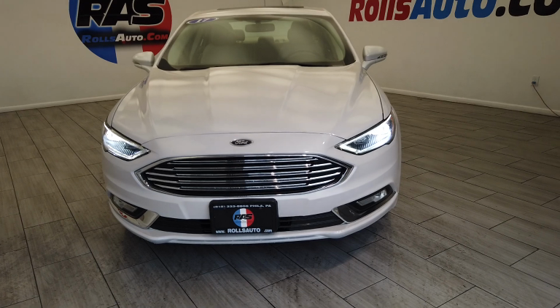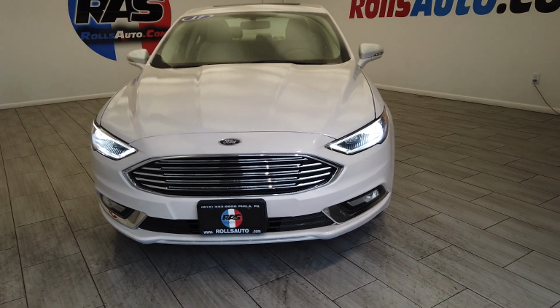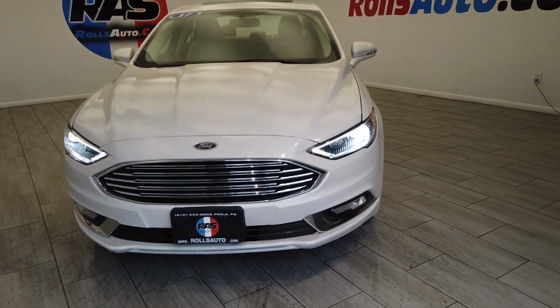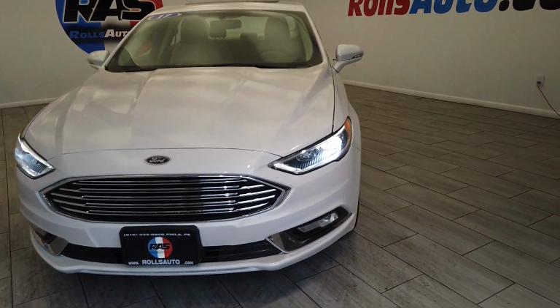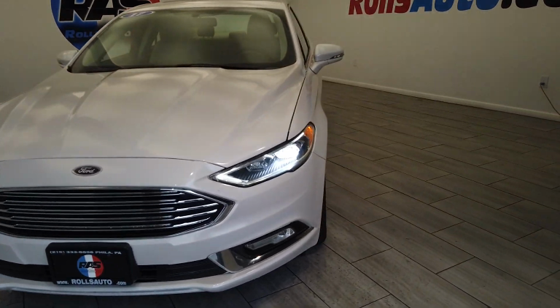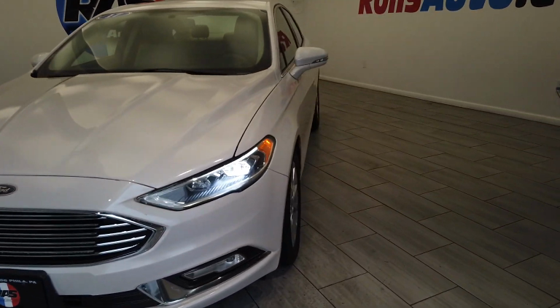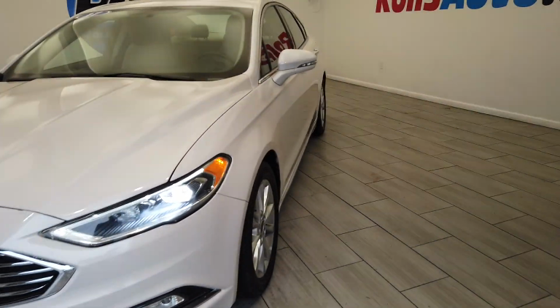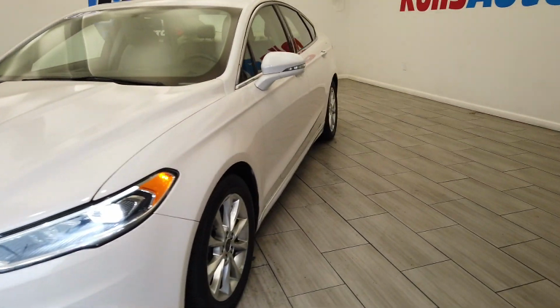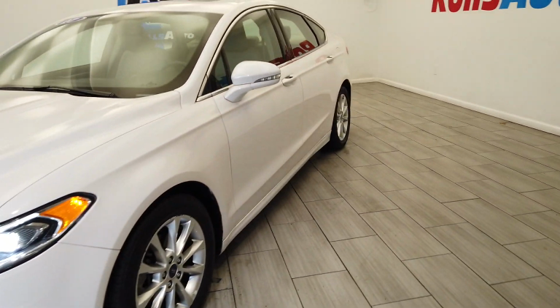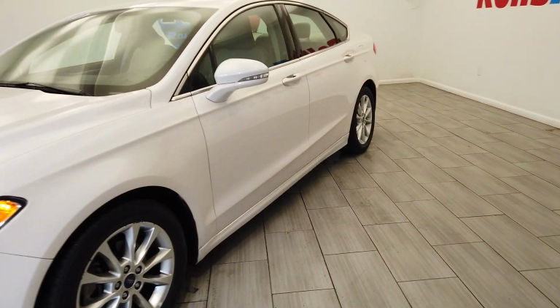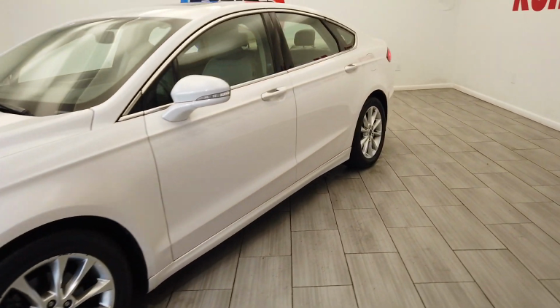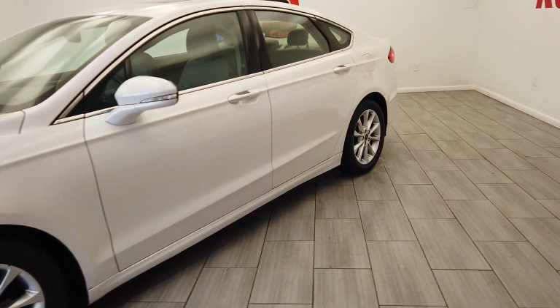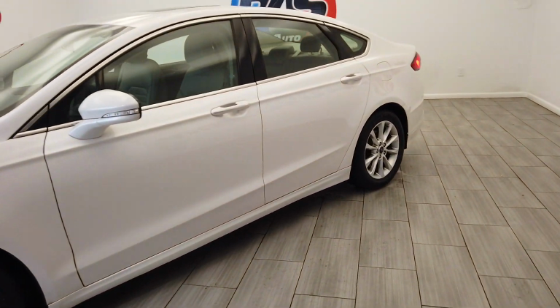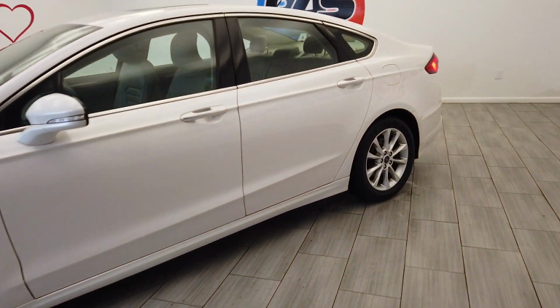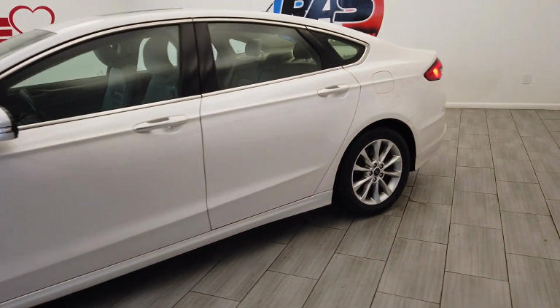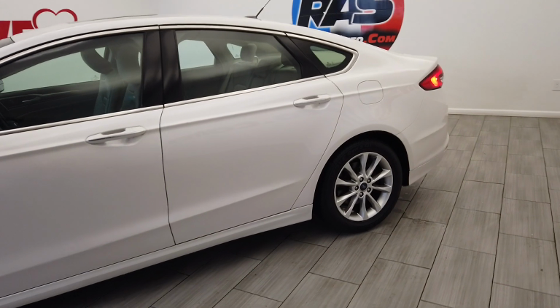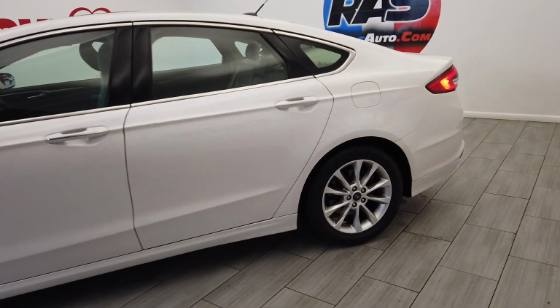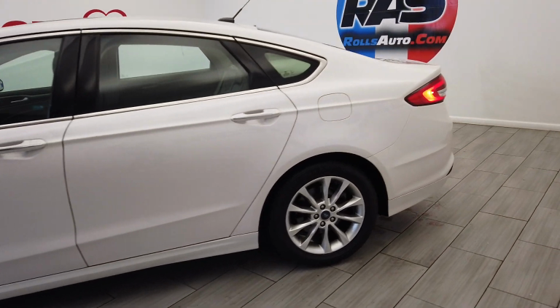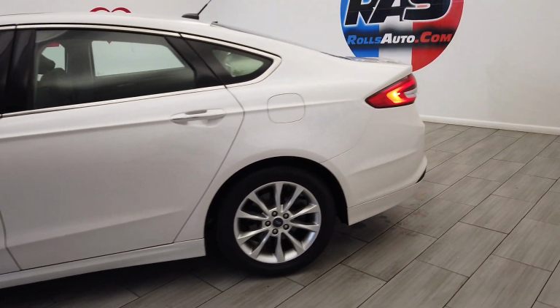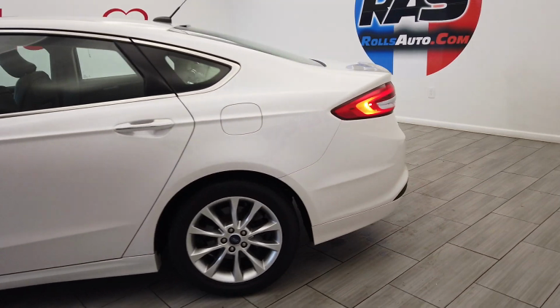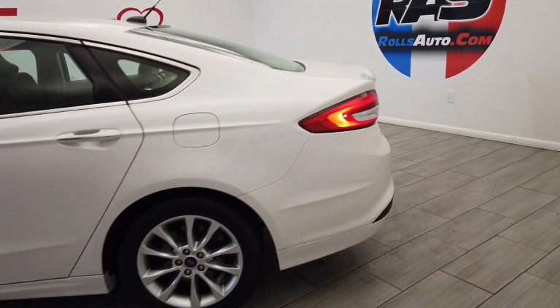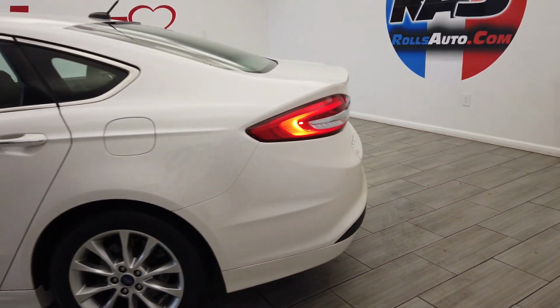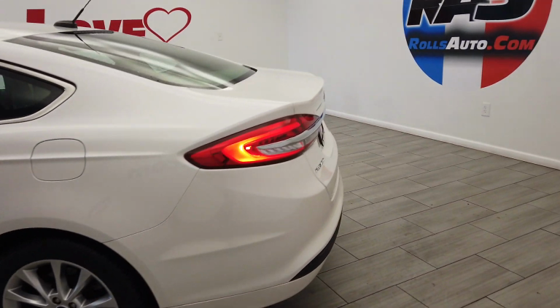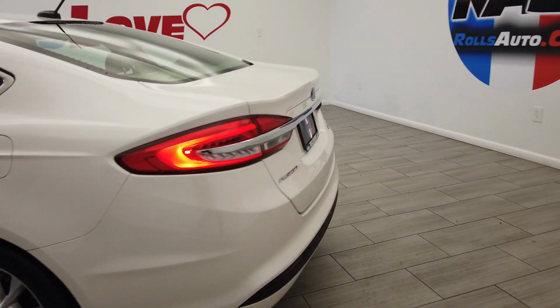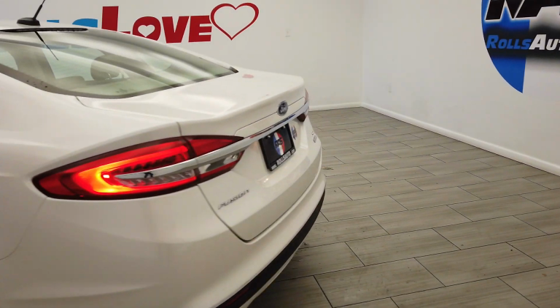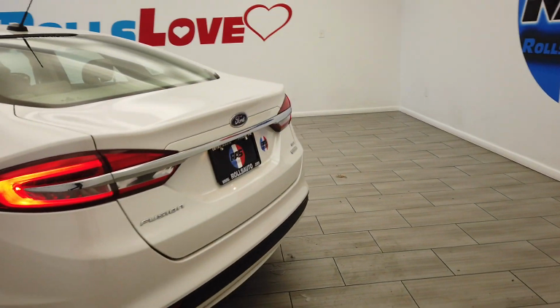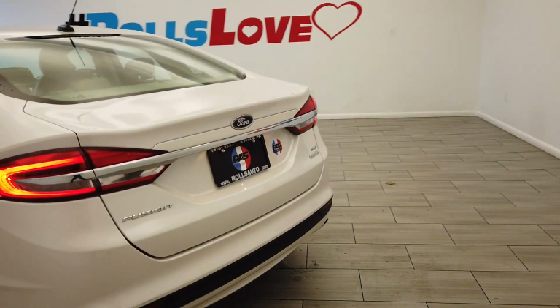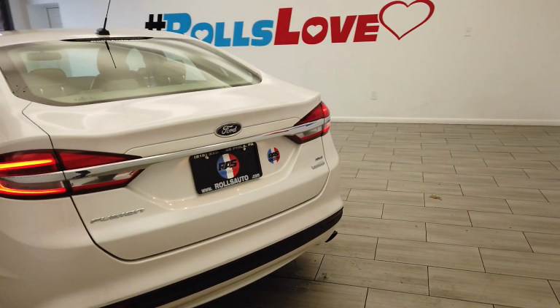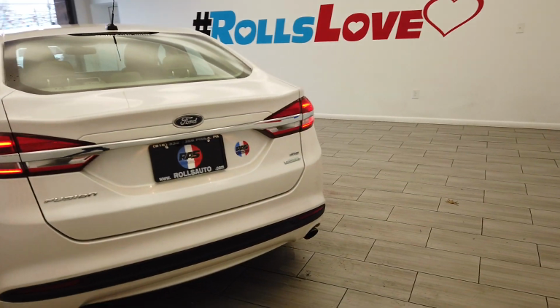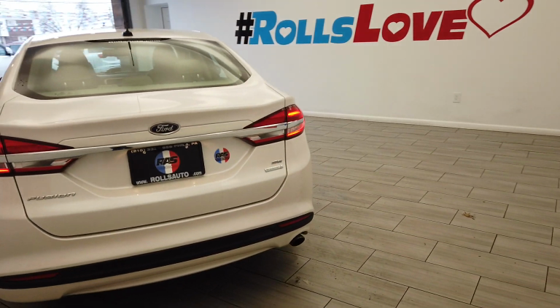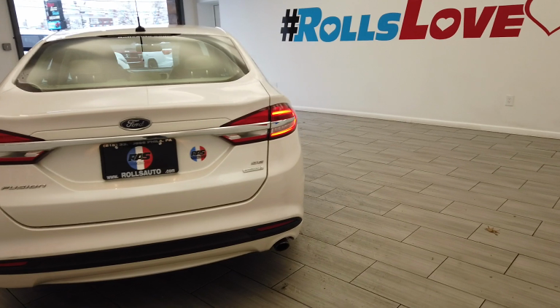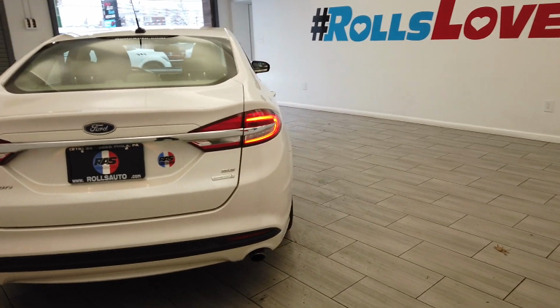Hey, this is Nick from Rolls Auto. This is our 2017 Ford Fusion — a very nice white on beige leather interior. This vehicle is an SE EcoBoost.